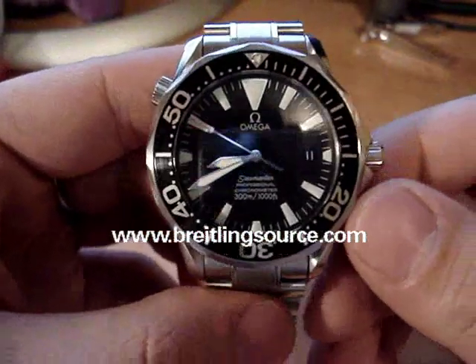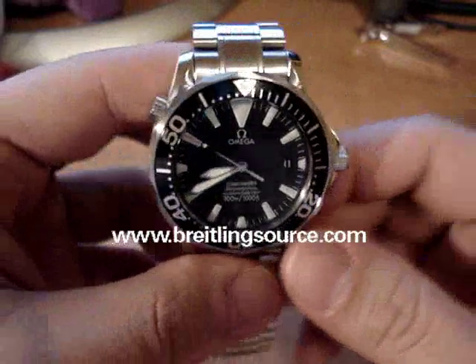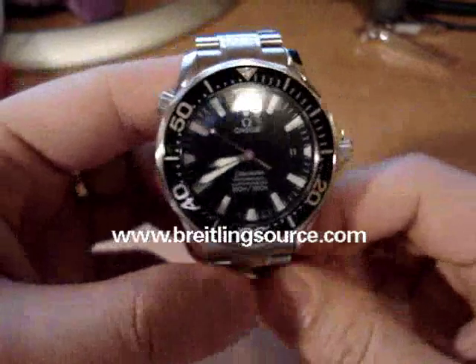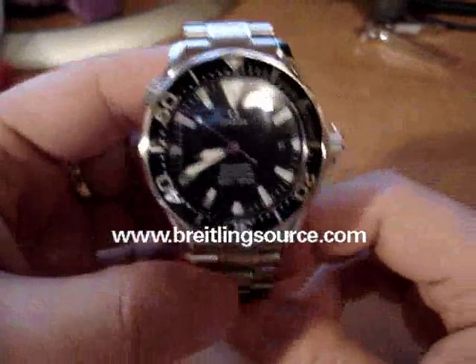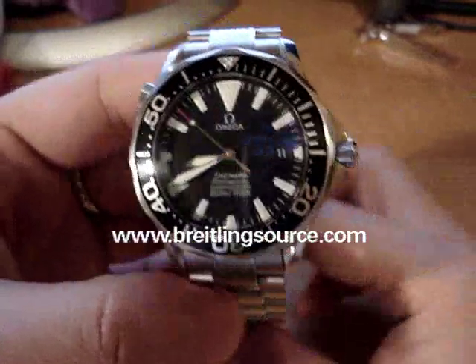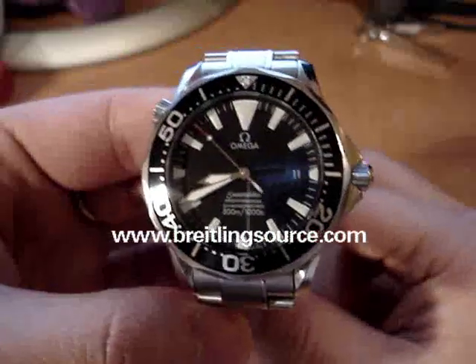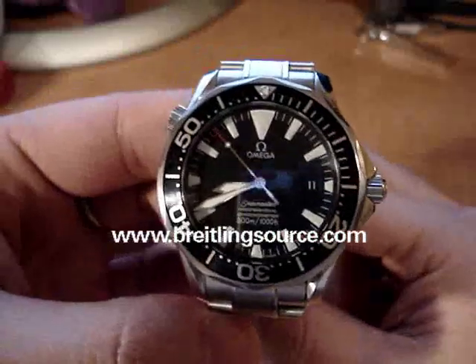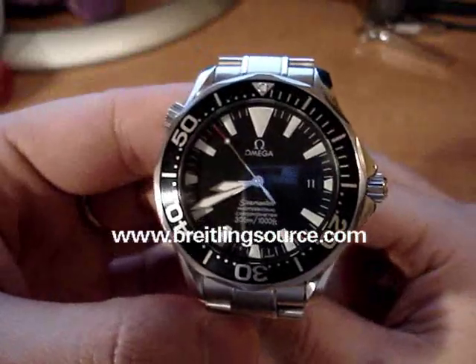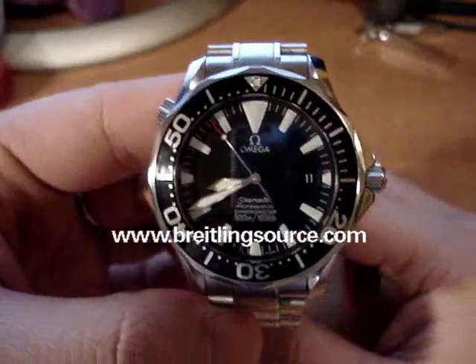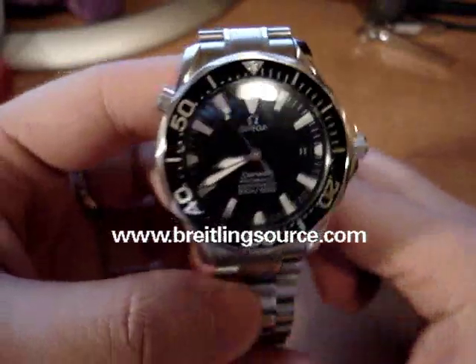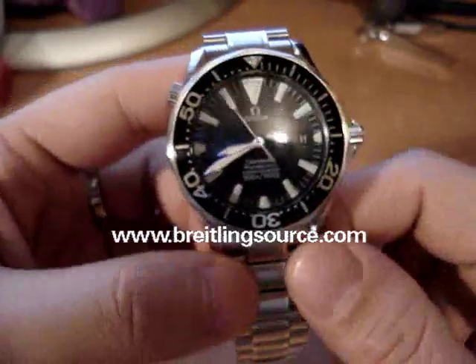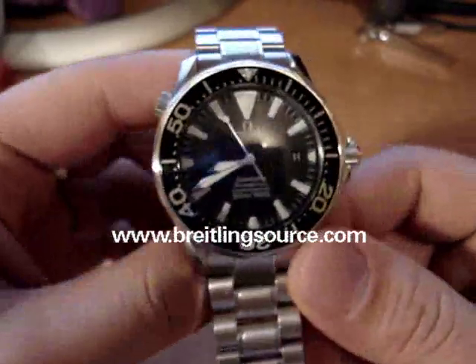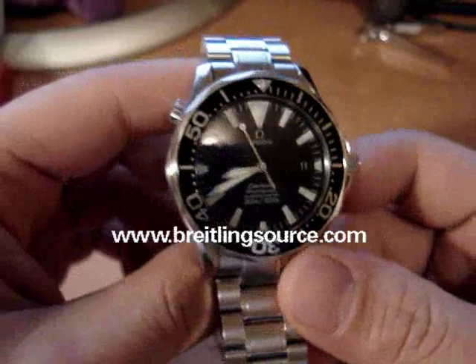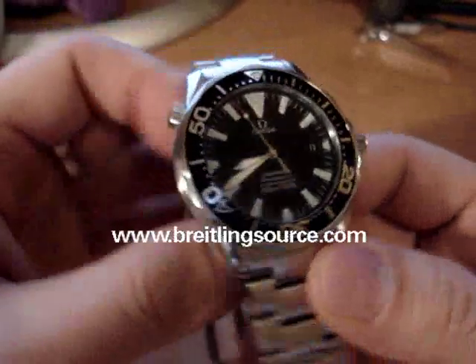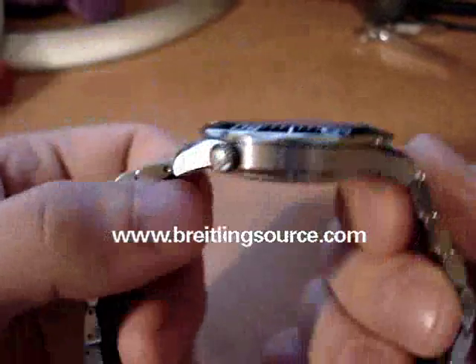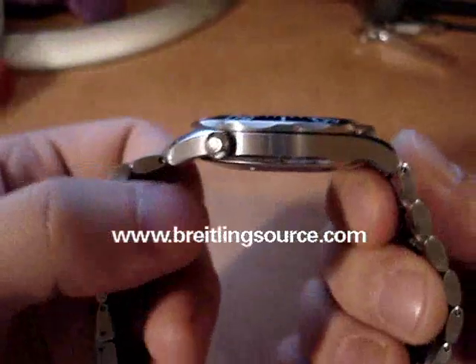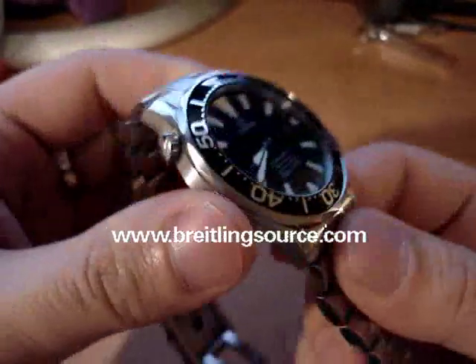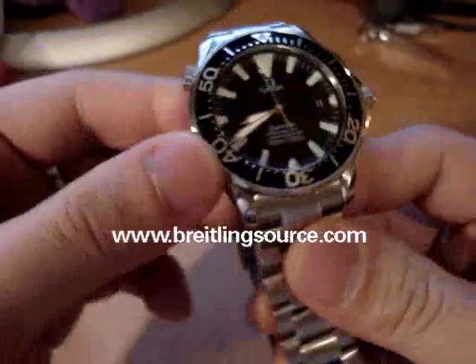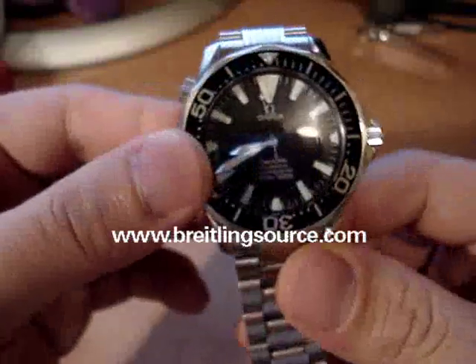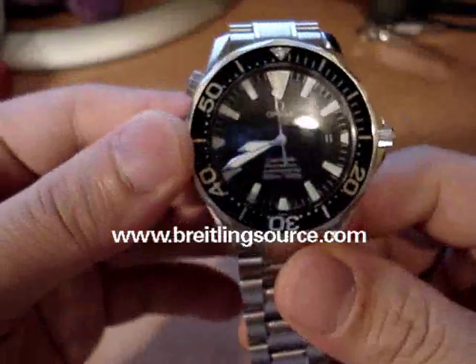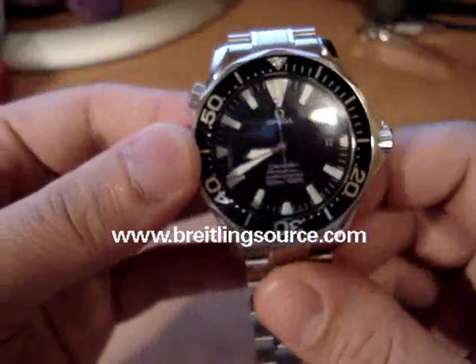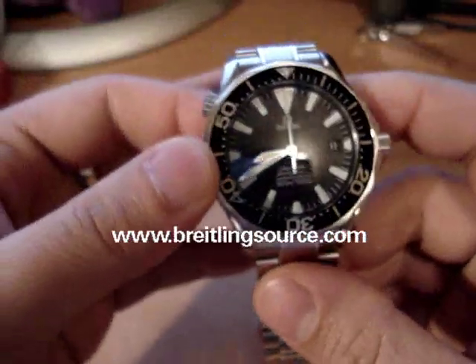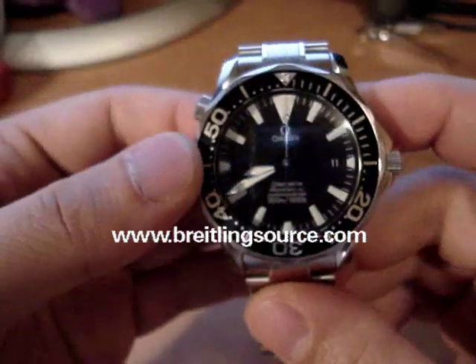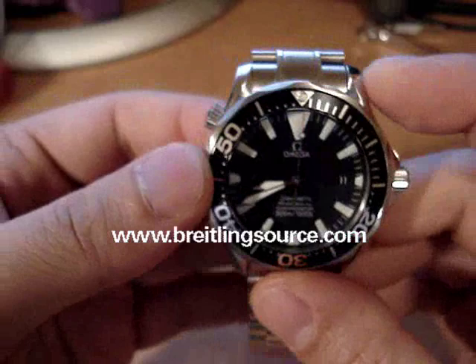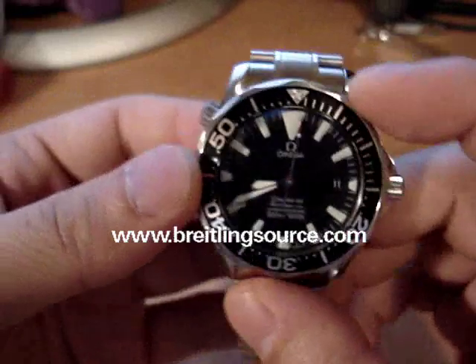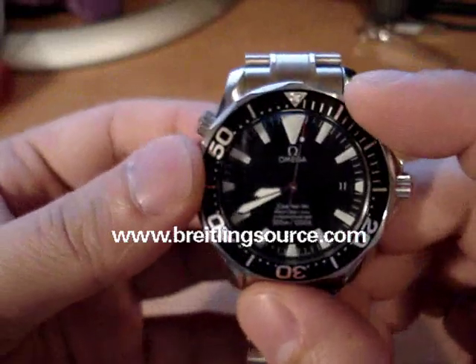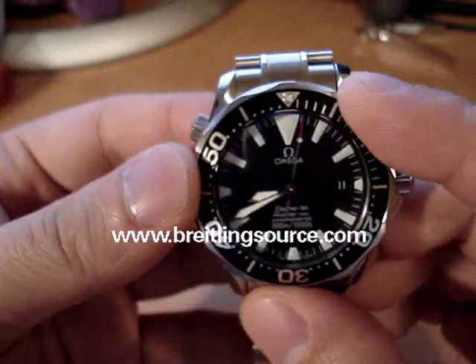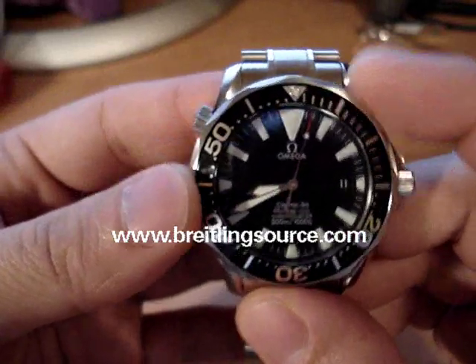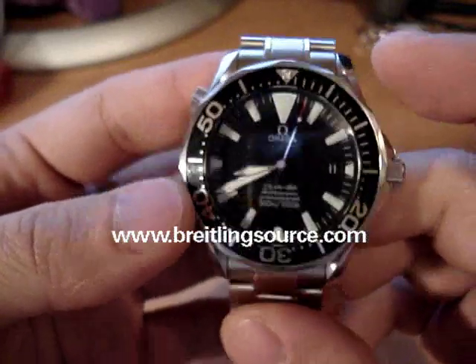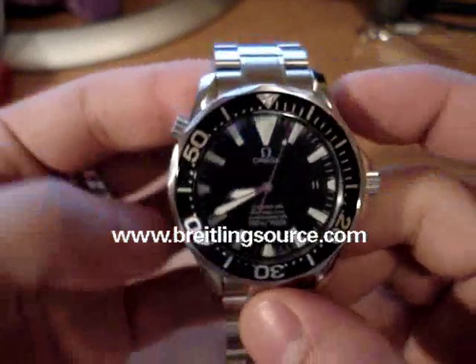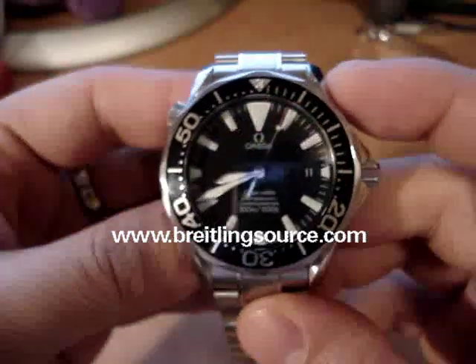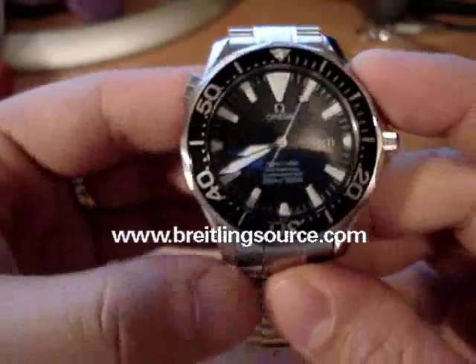This is probably one of my favorite models from the Seamaster line. I kind of wish it was a little bit thicker like the Chrono is. I also have the Bond Chrono, which I'll probably have a review up of soon as well.